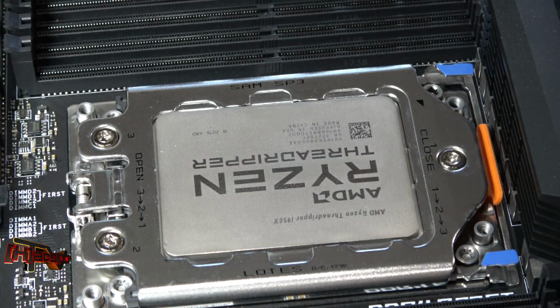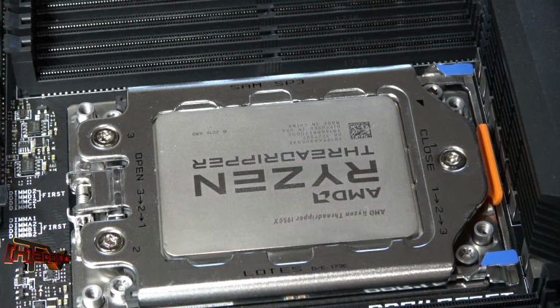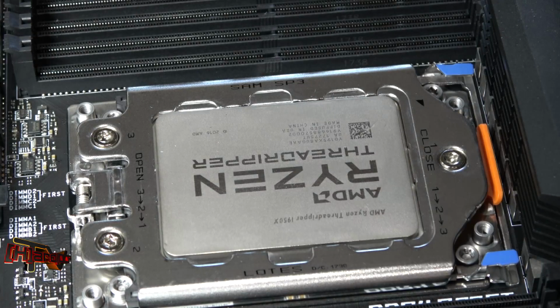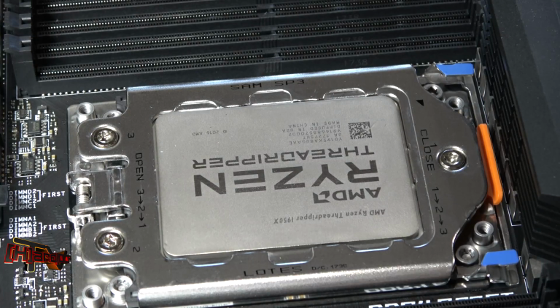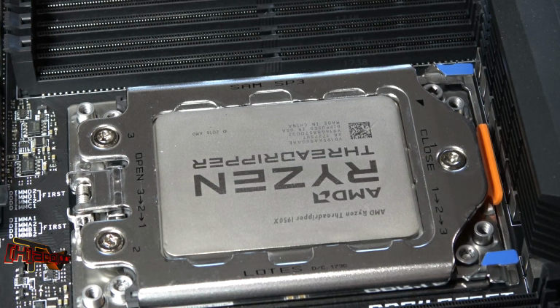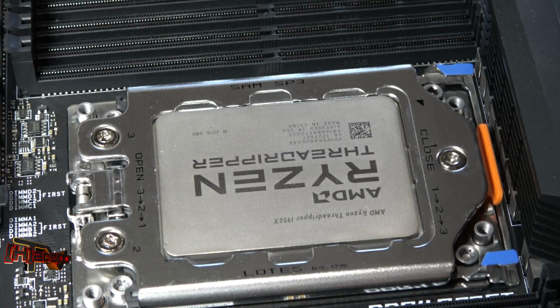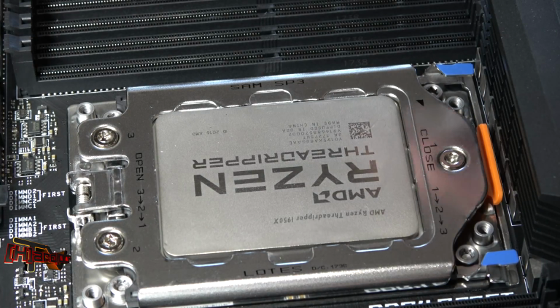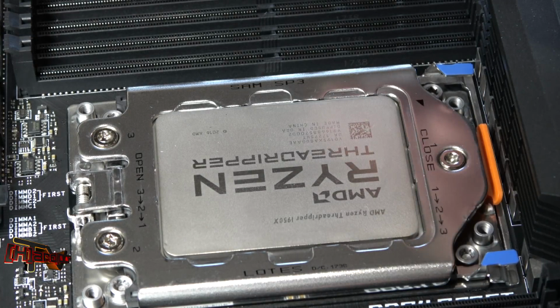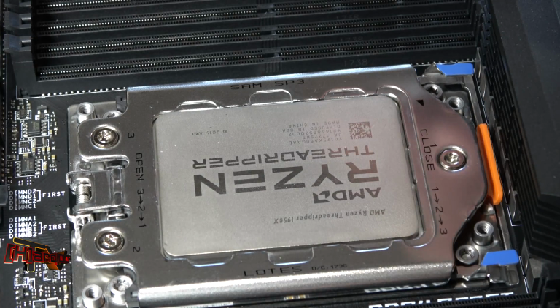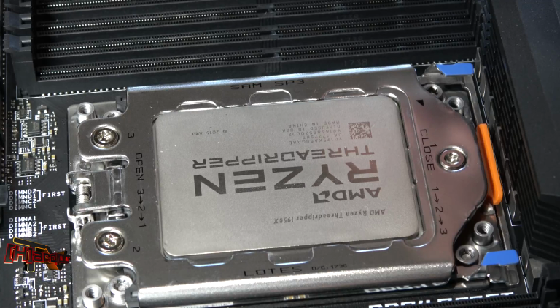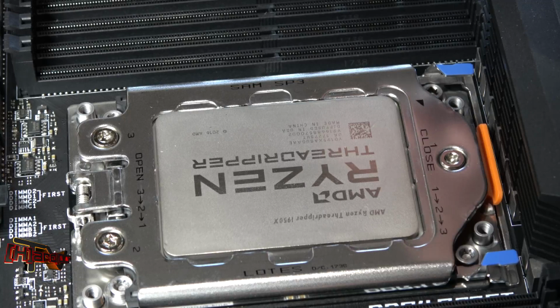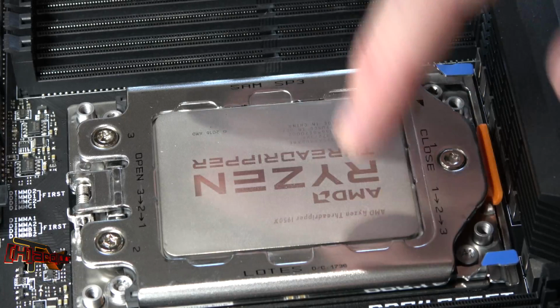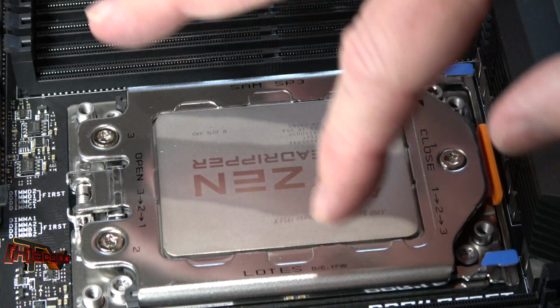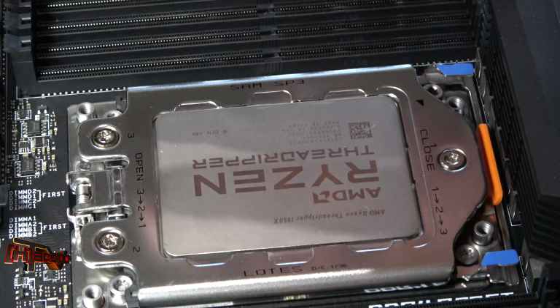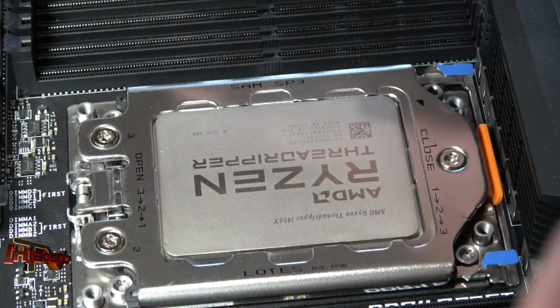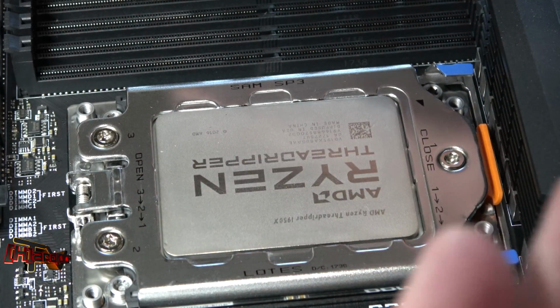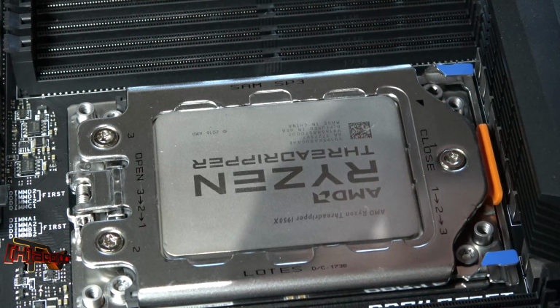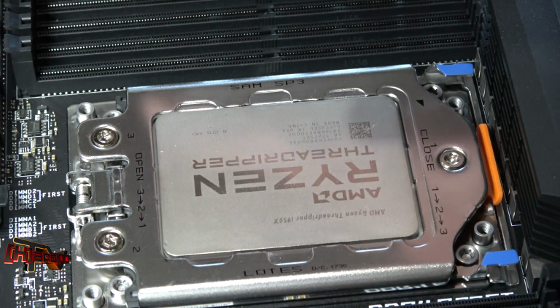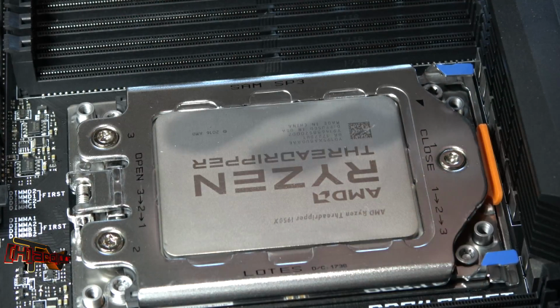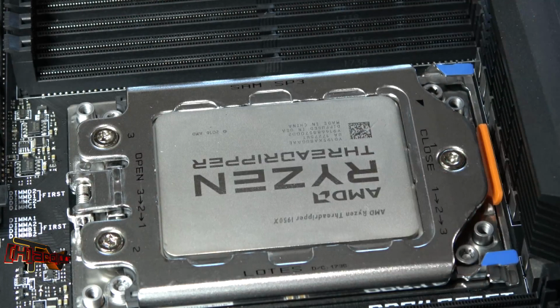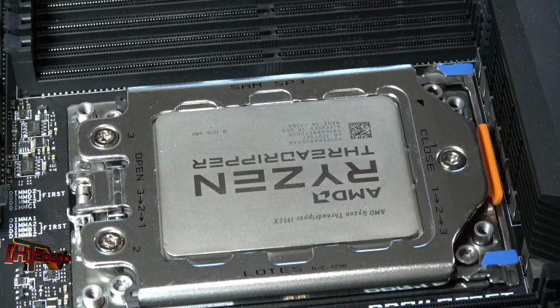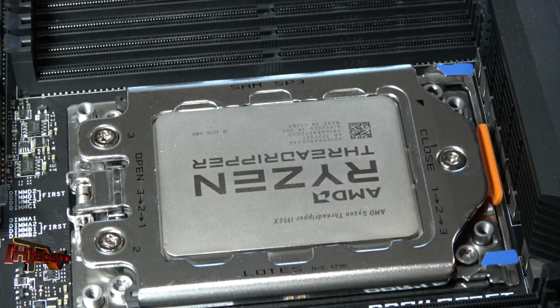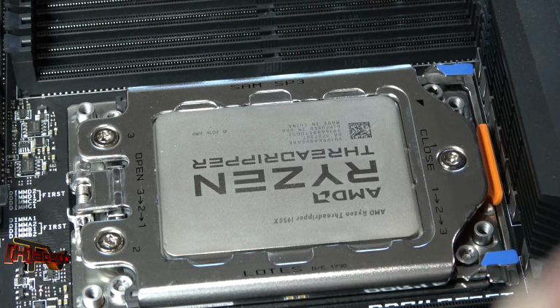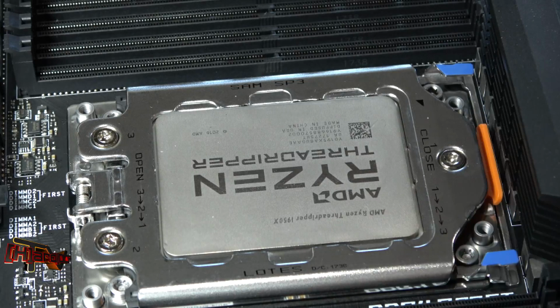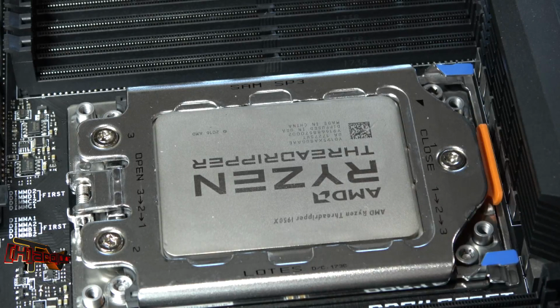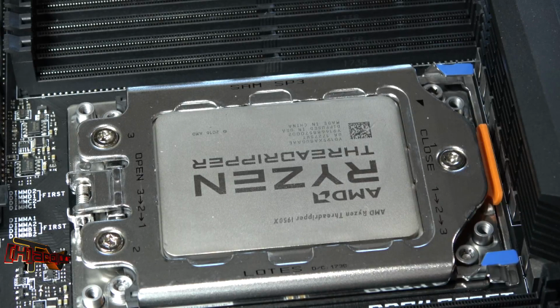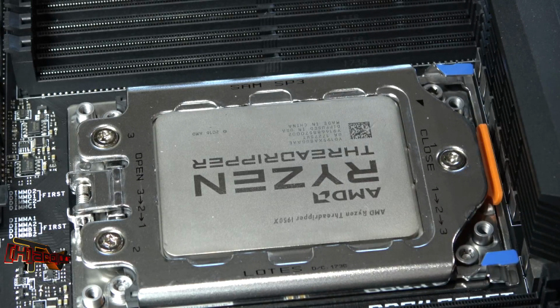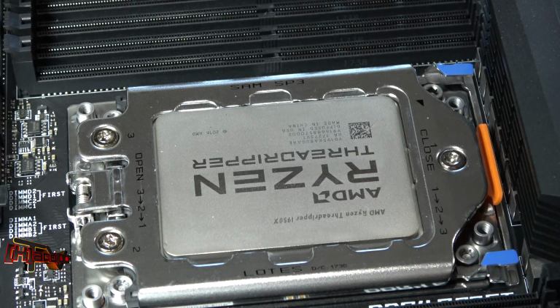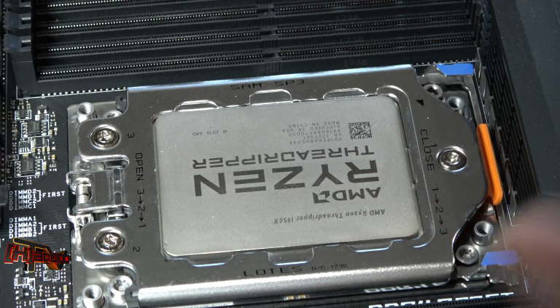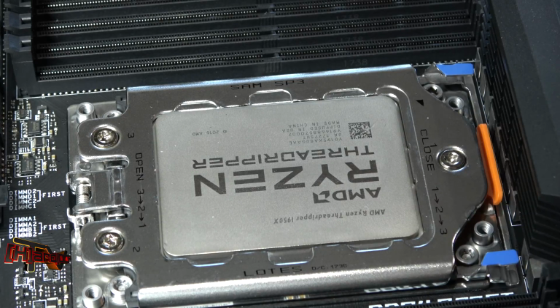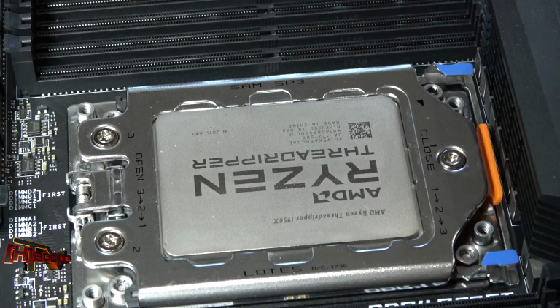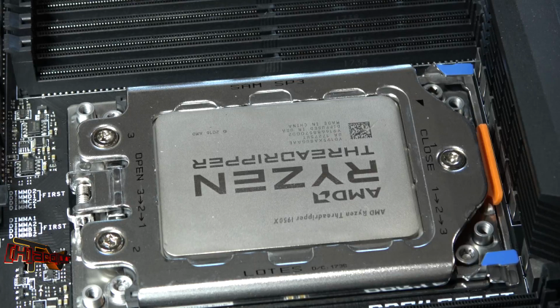Maybe the initial issues that people saw on the other sockets — I know some Foxconn sockets they've said some of them are different. Anyway, I just wanted to film that and see how it went. Apparently the load sockets are working really, really well now. This is Kyle Bennett with HardOCP.